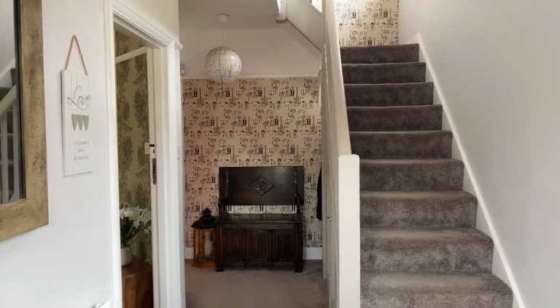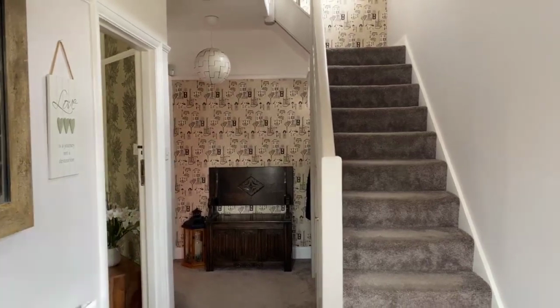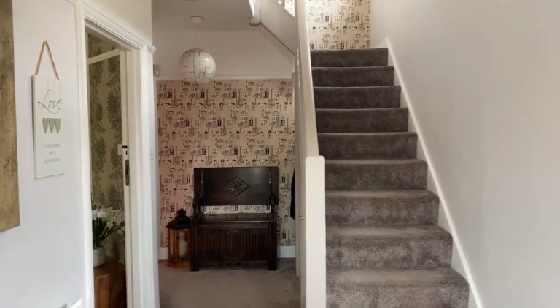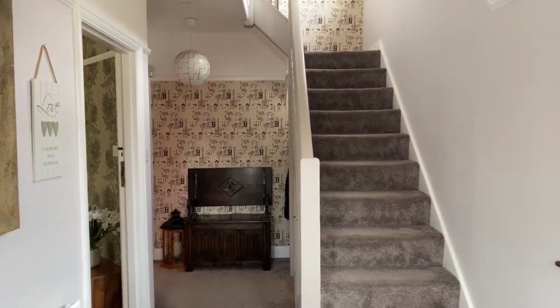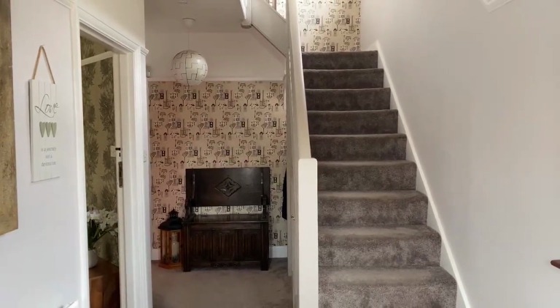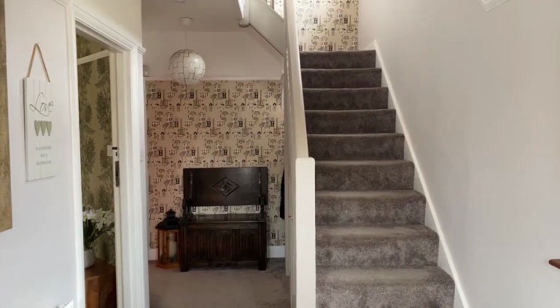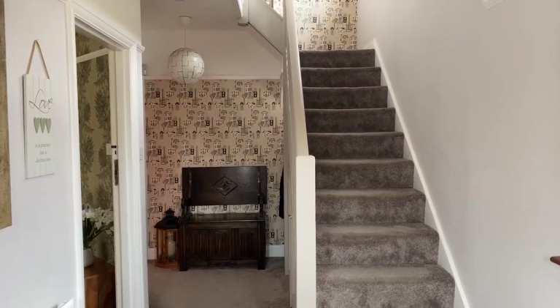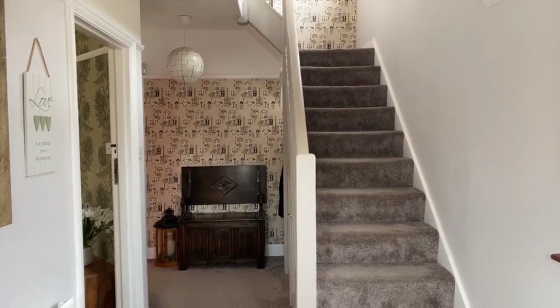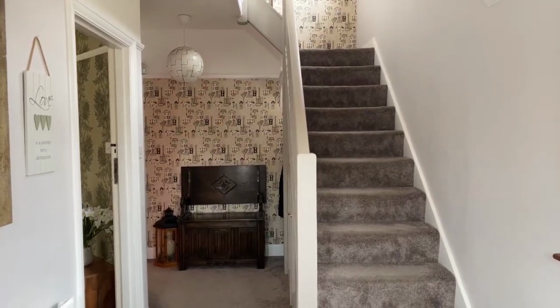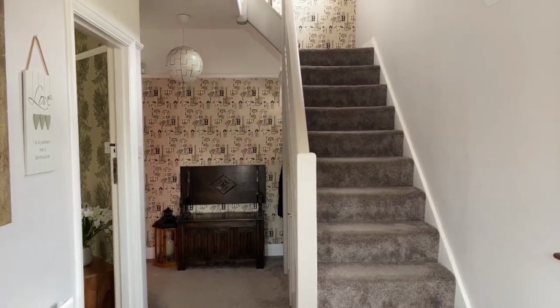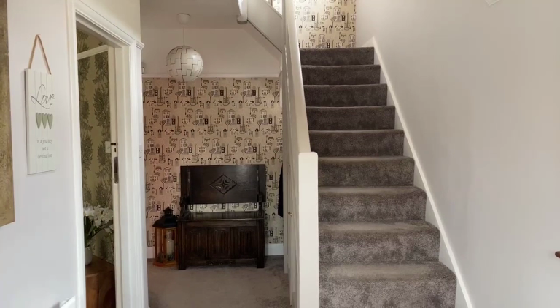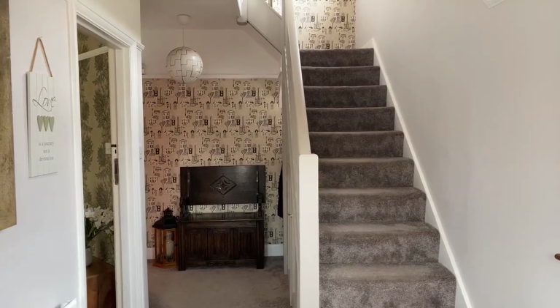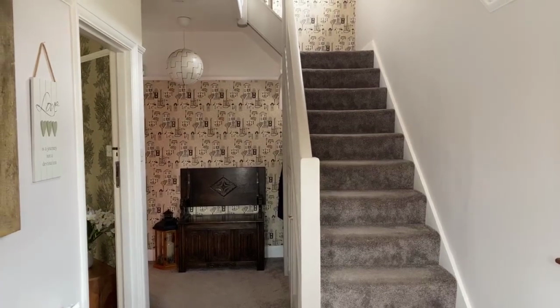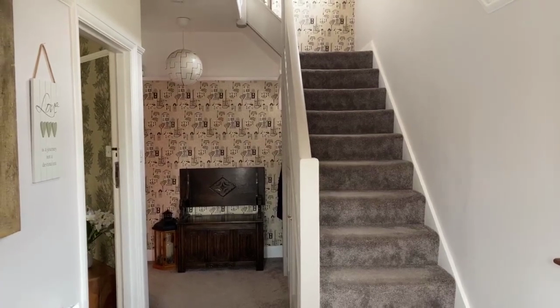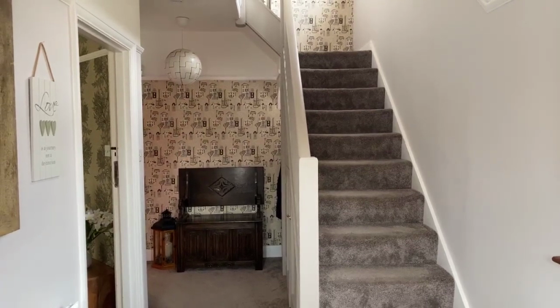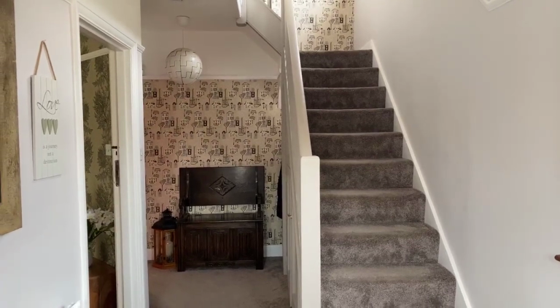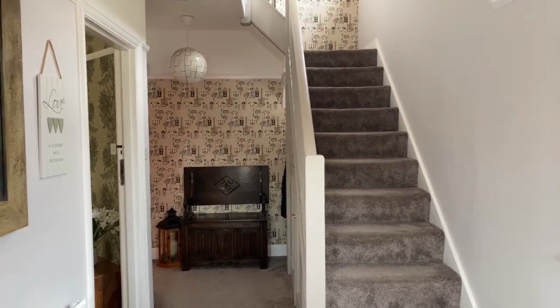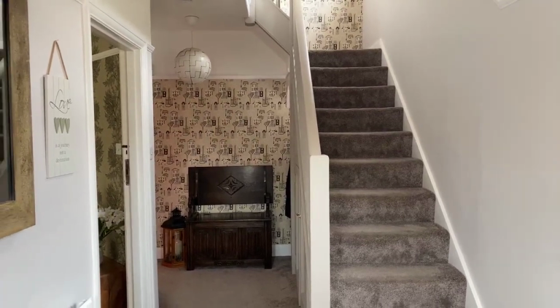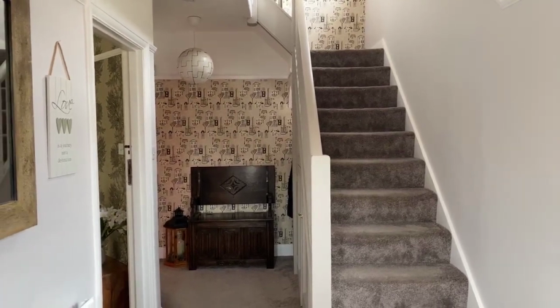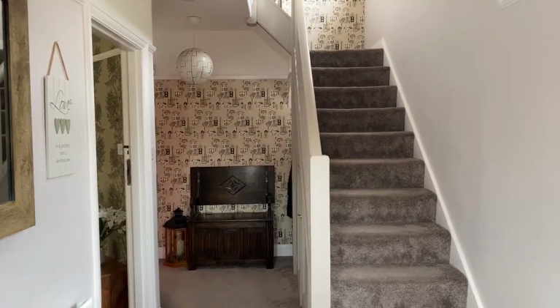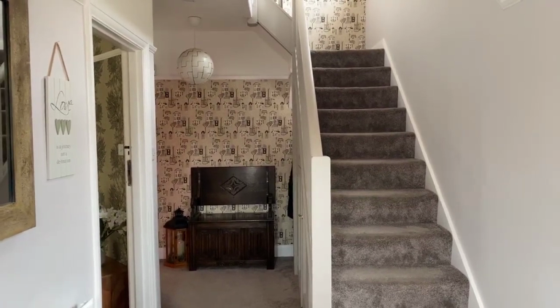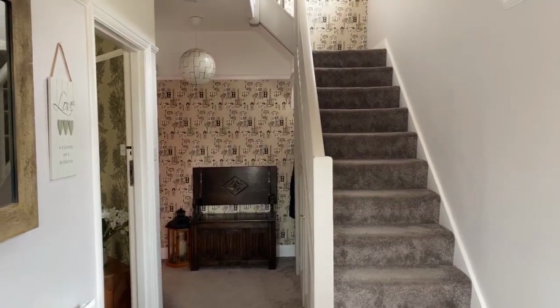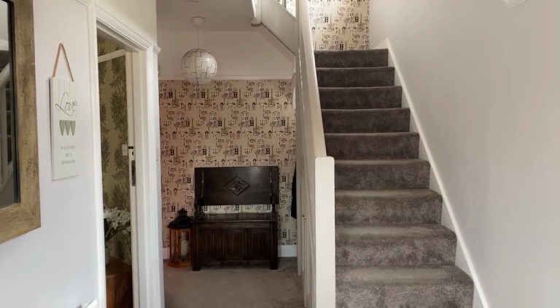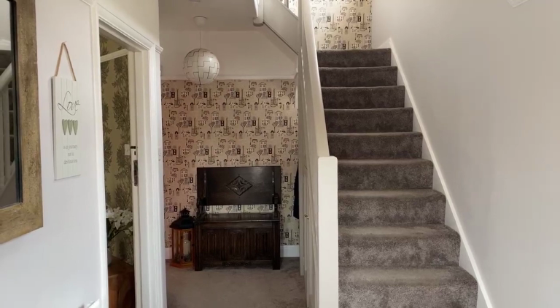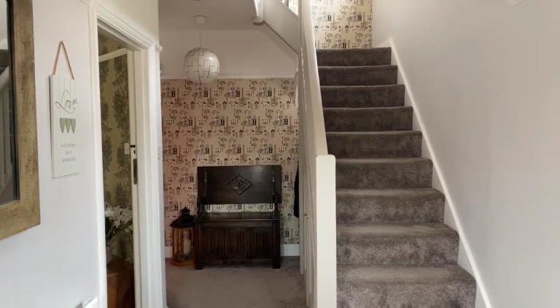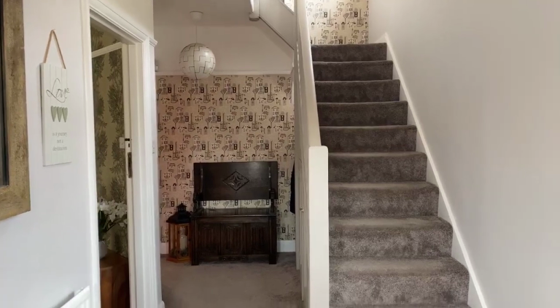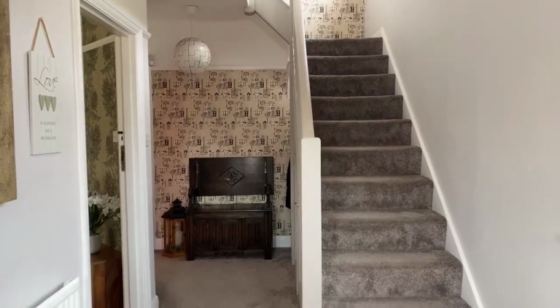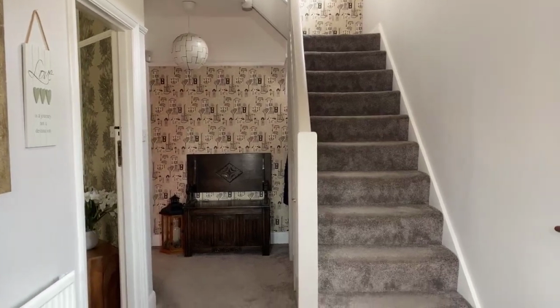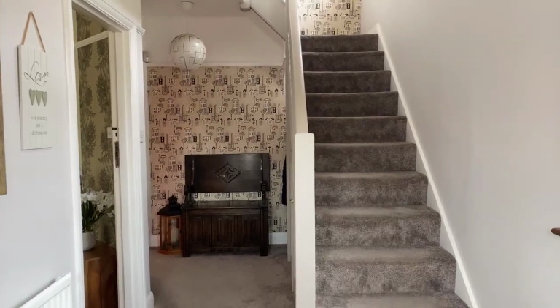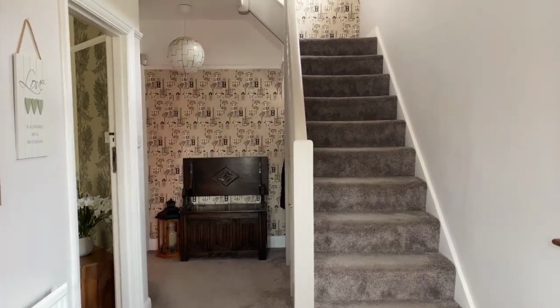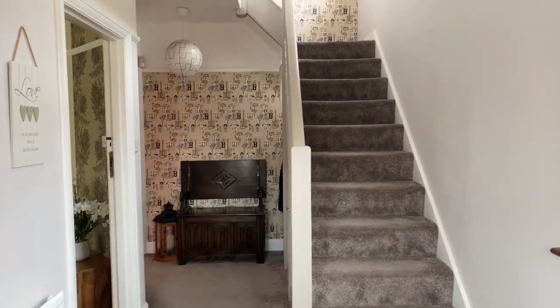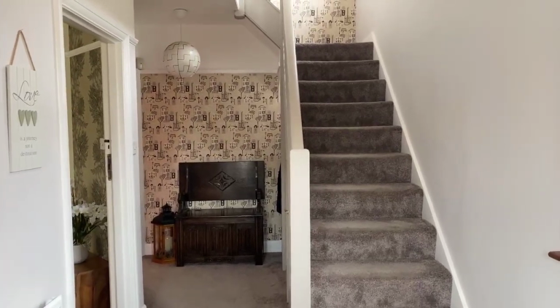I'm starting the live stream at the front door, where you will enter into a hallway — your lounge to your left, the kitchen just in front of you, and then the stairs up to the first floor.